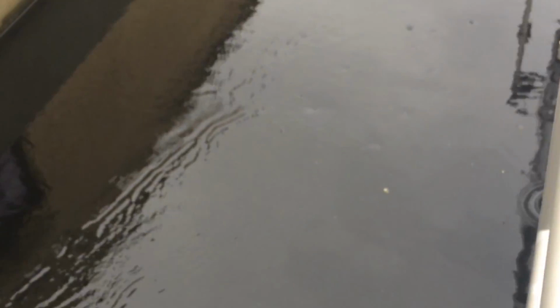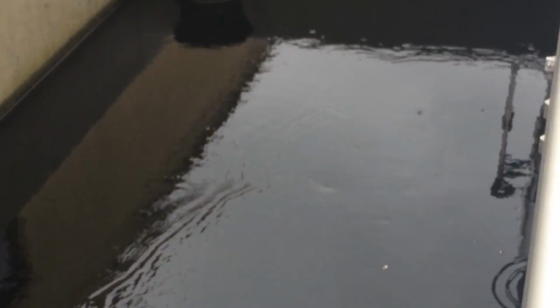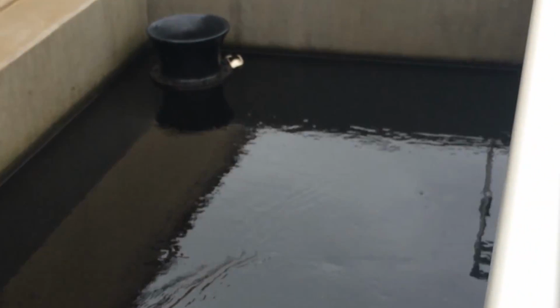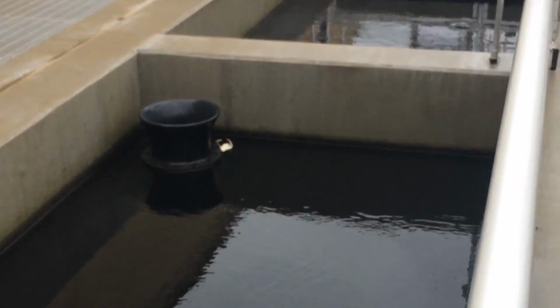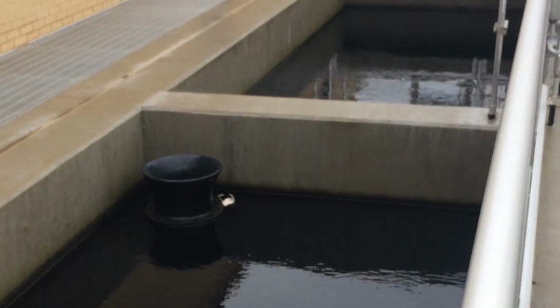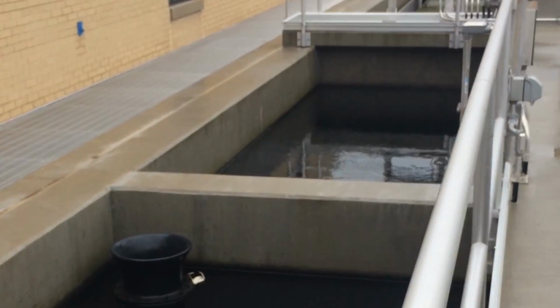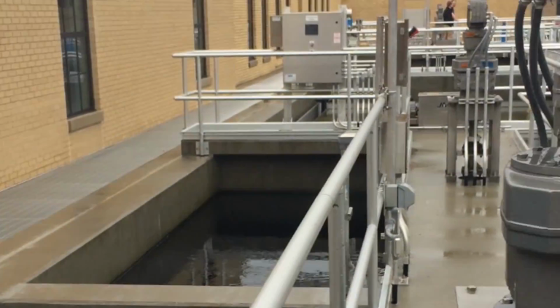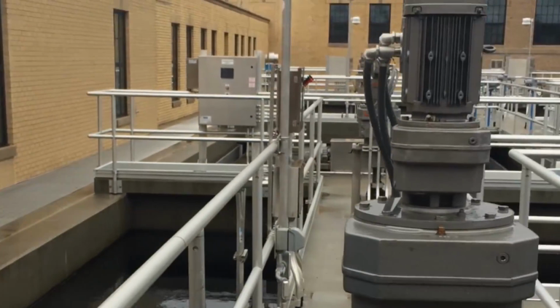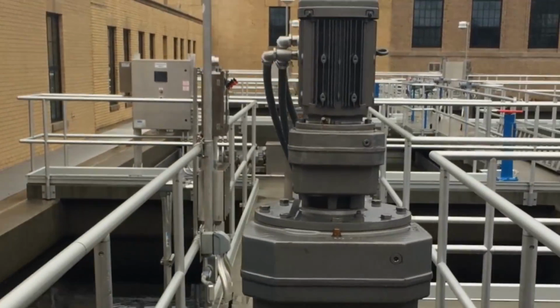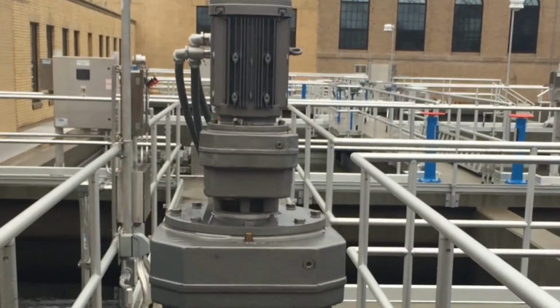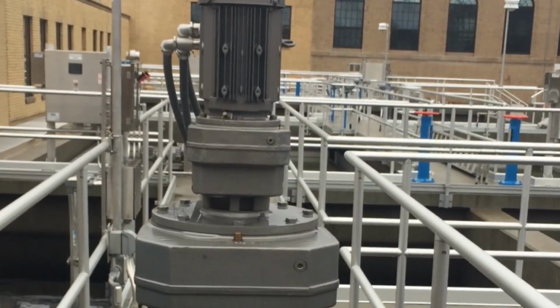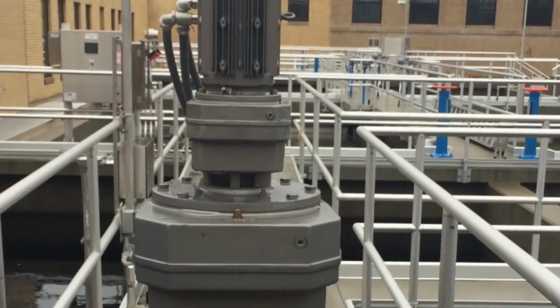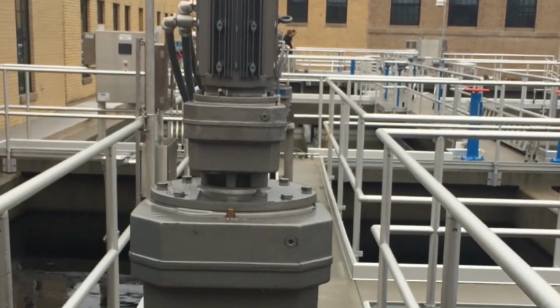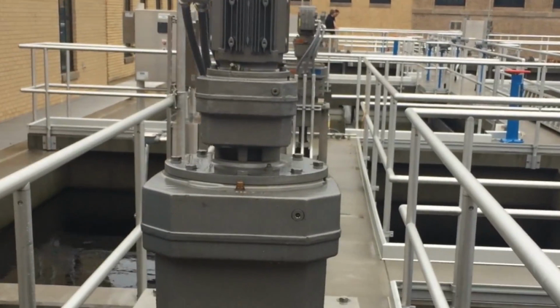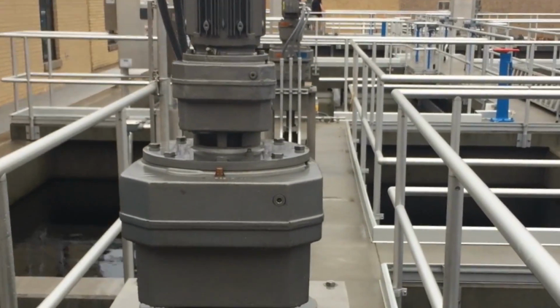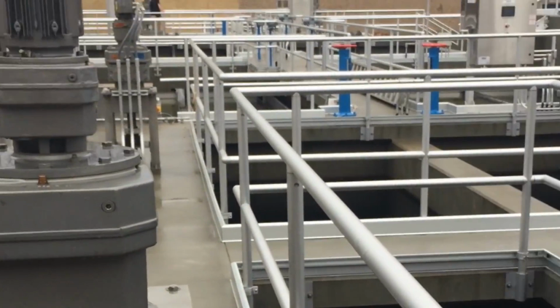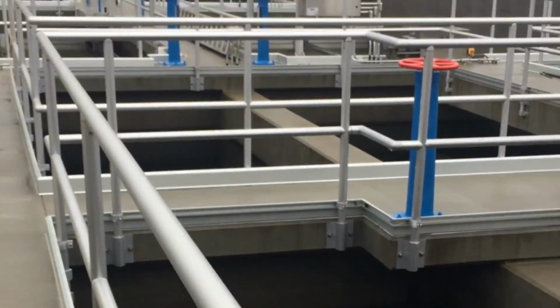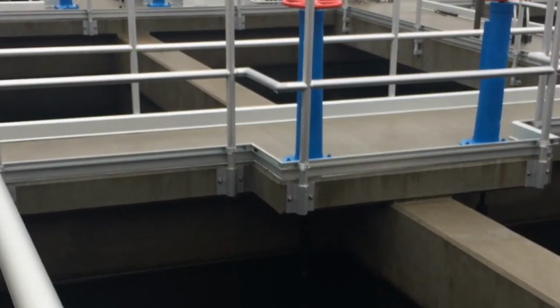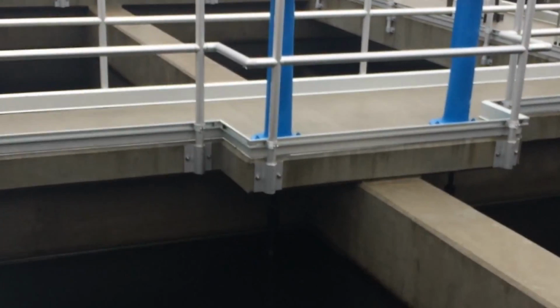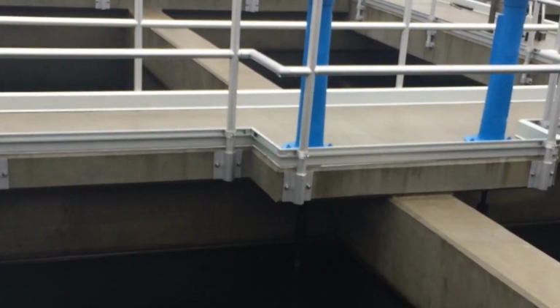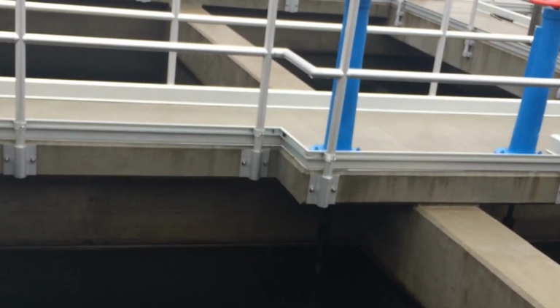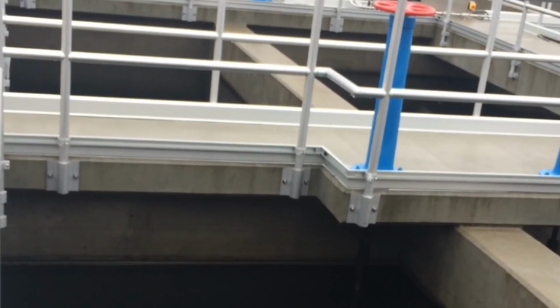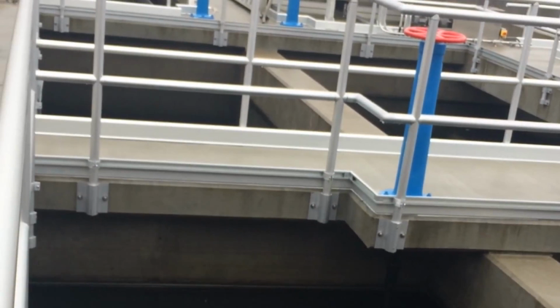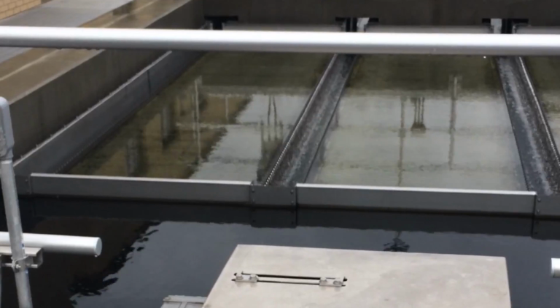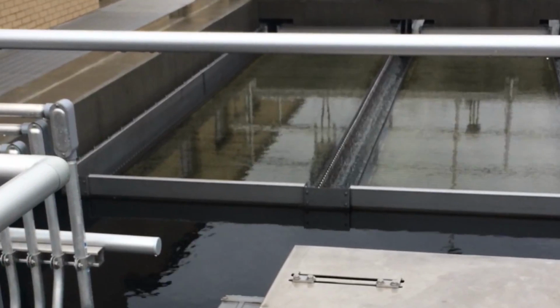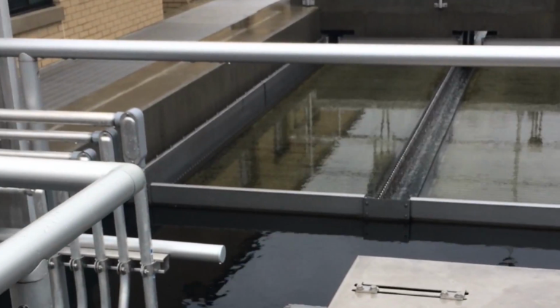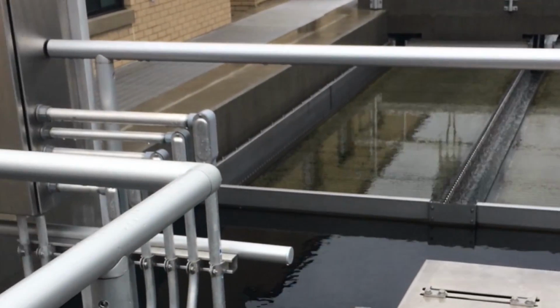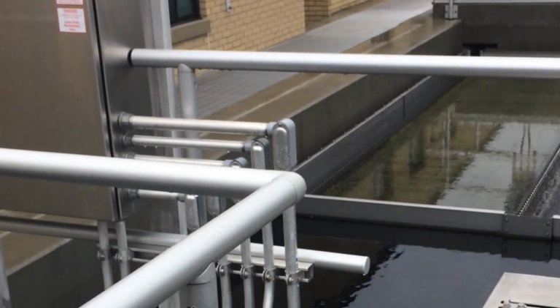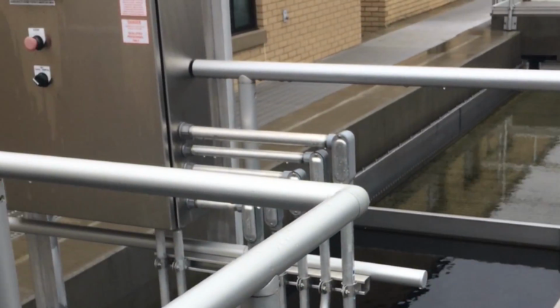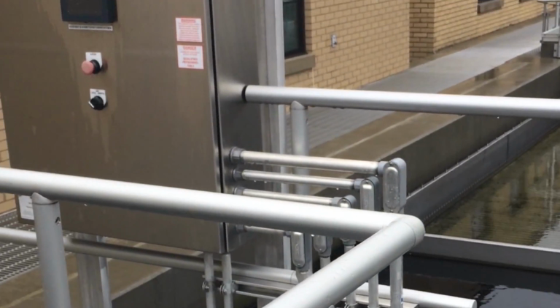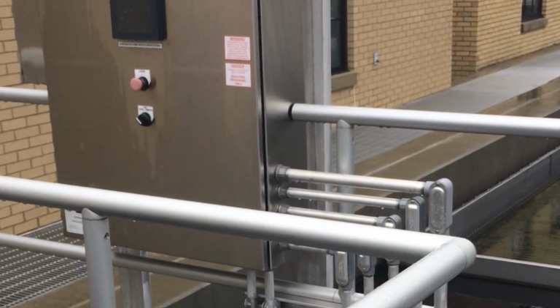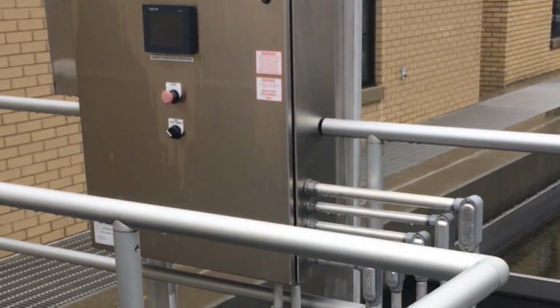The water is very dark because they add 18 parts per million of carbon for taste and odor. Here's where stage two flows into the sedimentation basin.